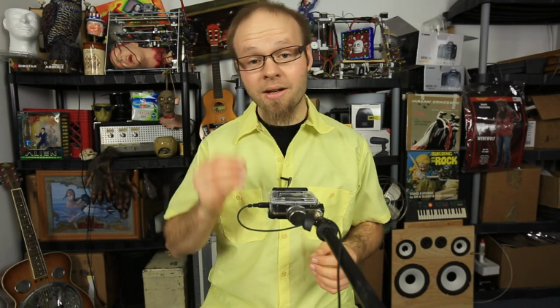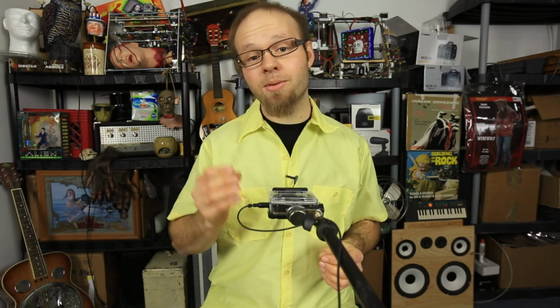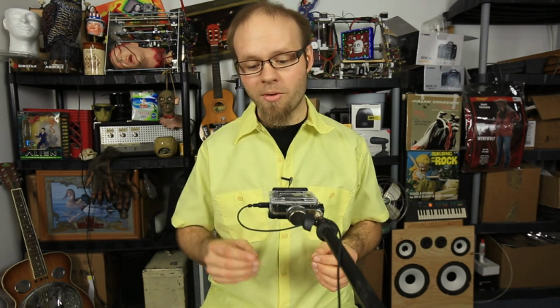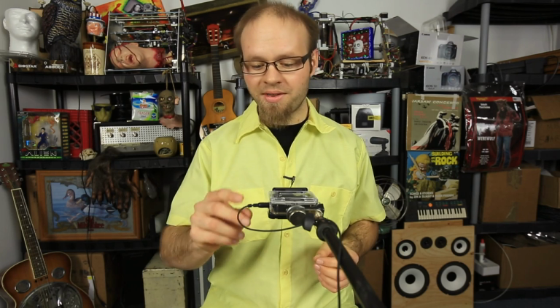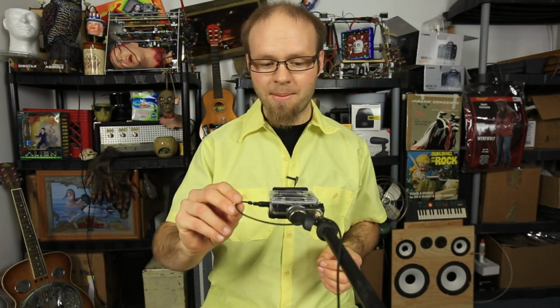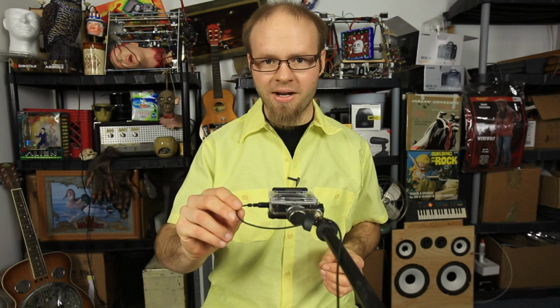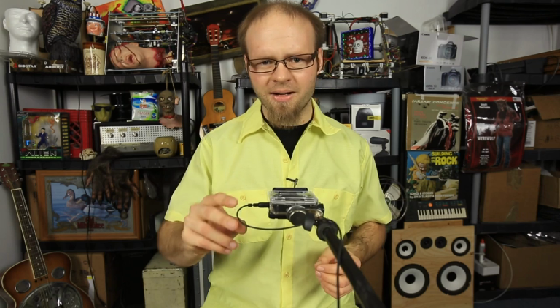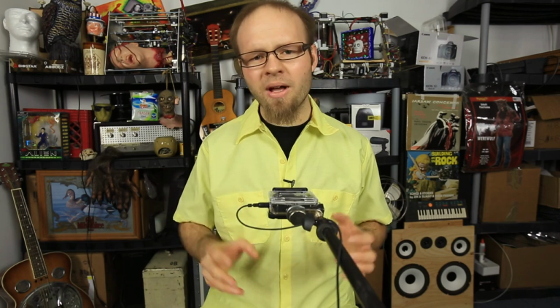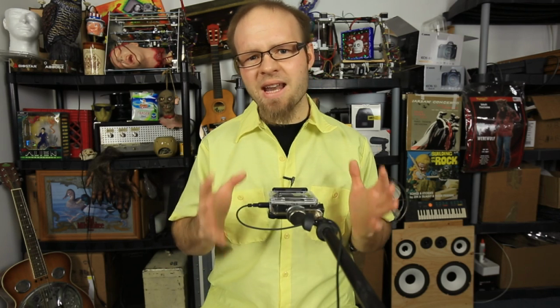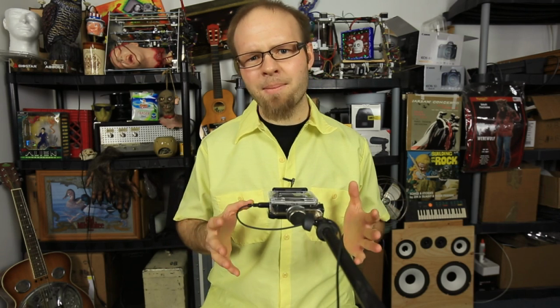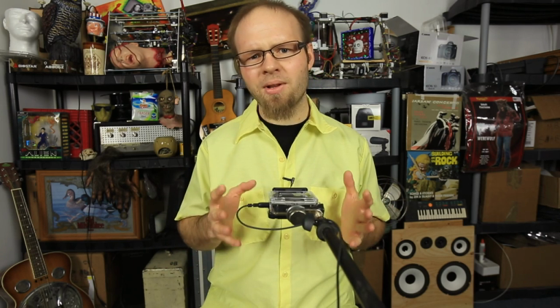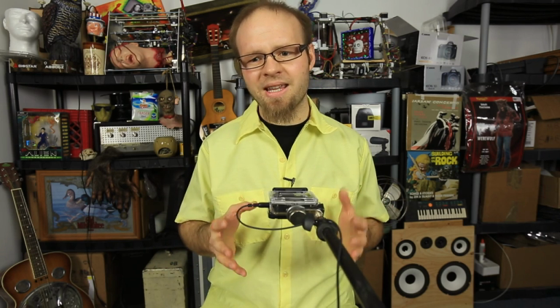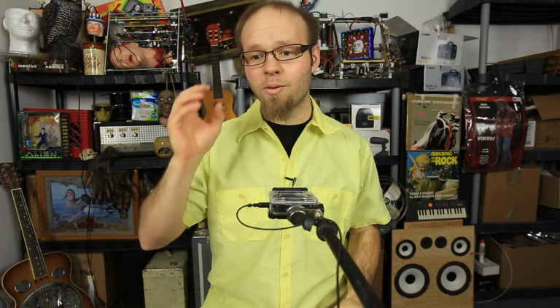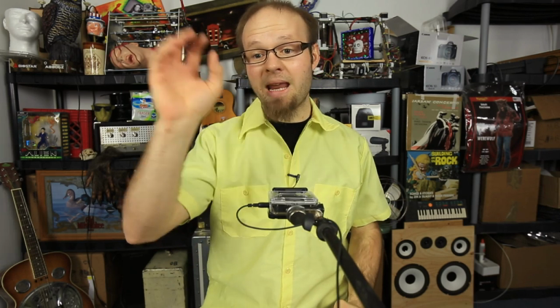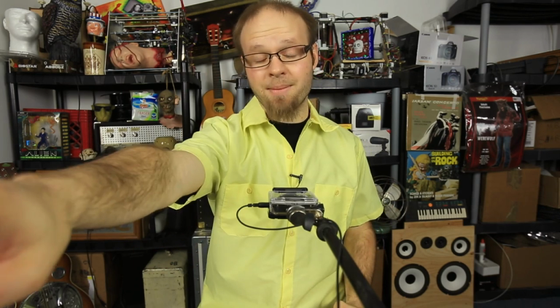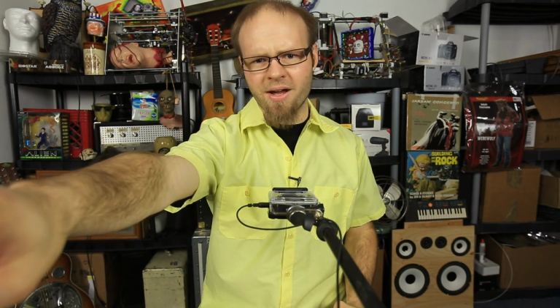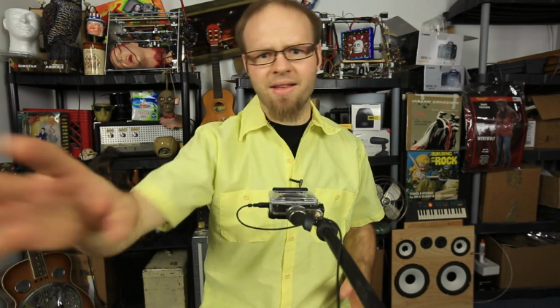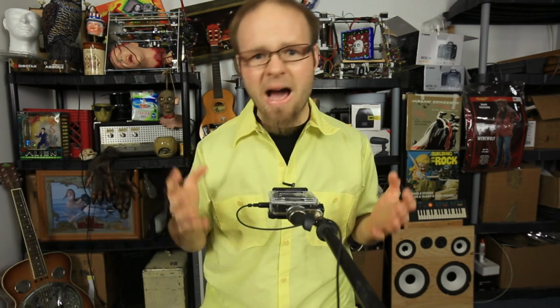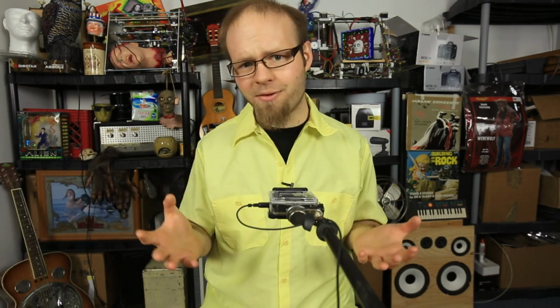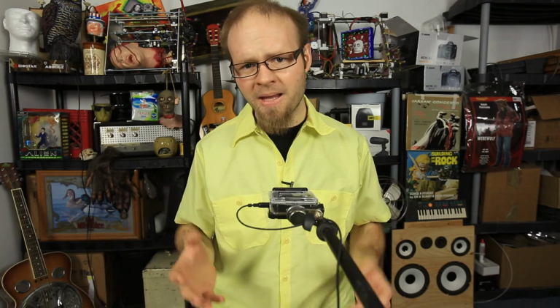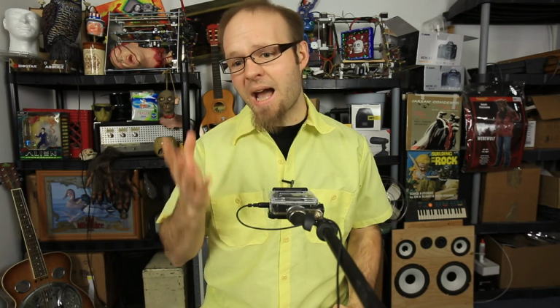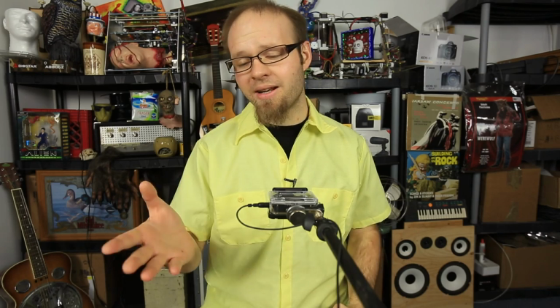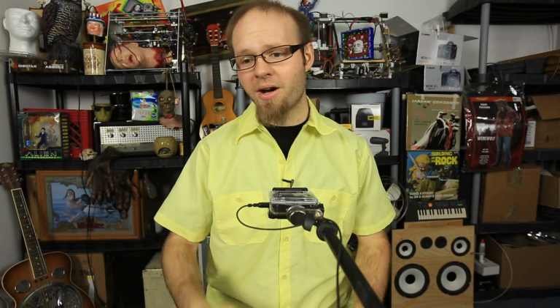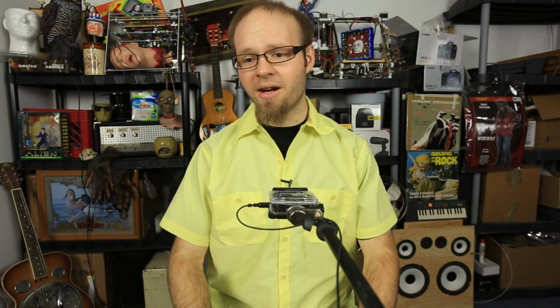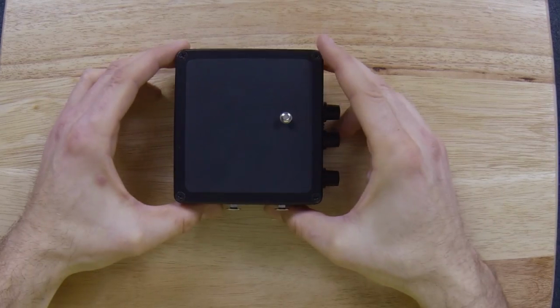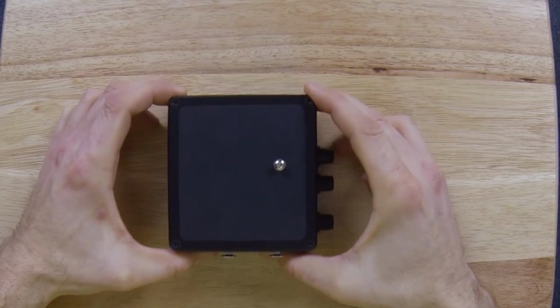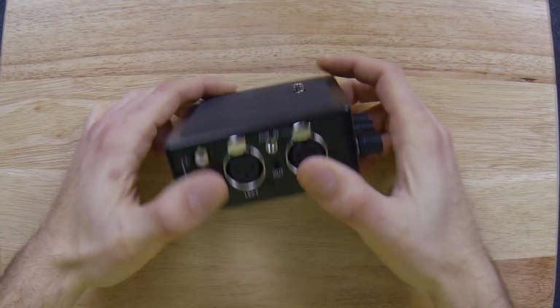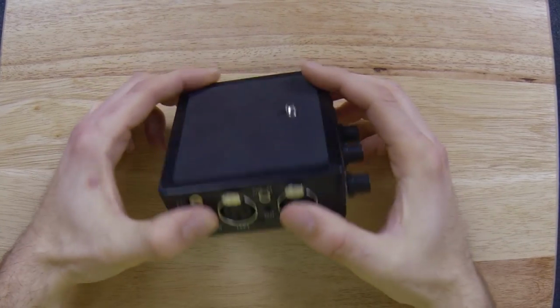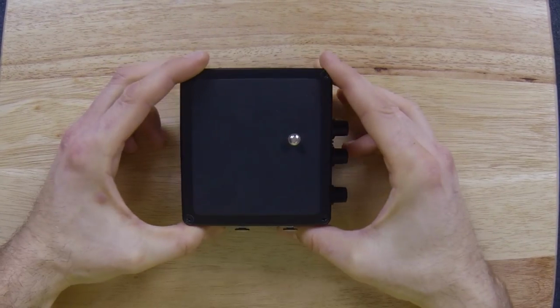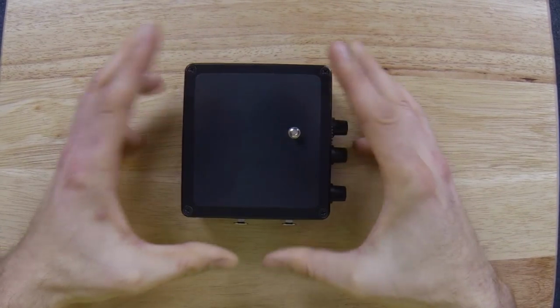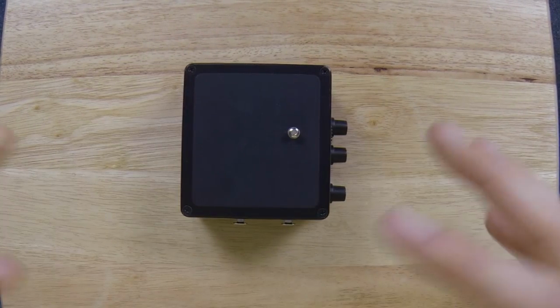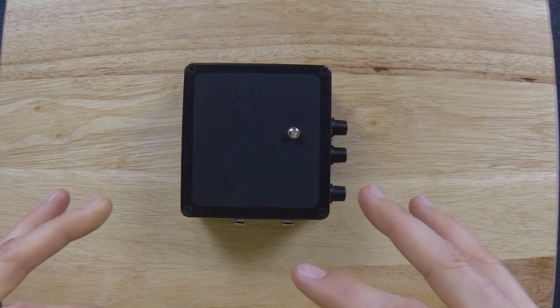Now you're also probably wondering what this cable is right here. Well, I have the HDMI port plugged into an HDMI monitor that's out of frame. I can look into that monitor and demonstrate the item without actually looking down.